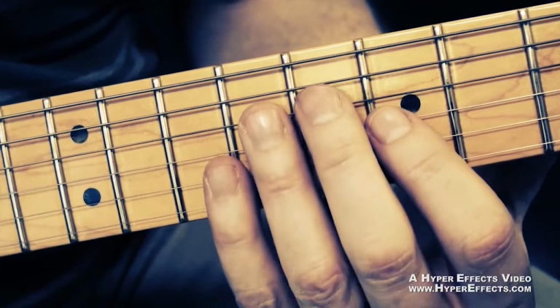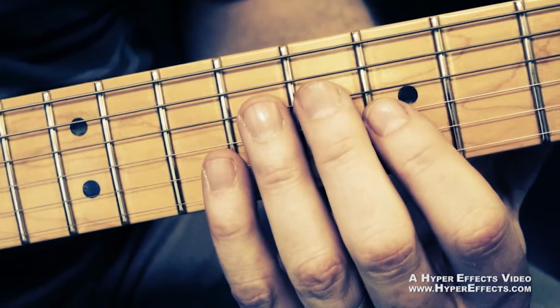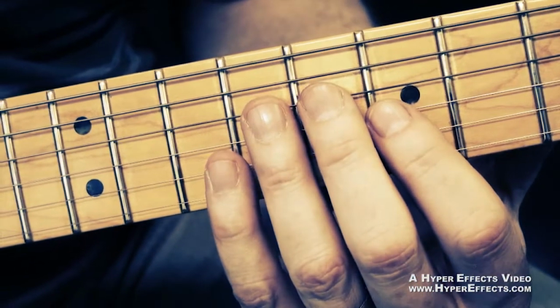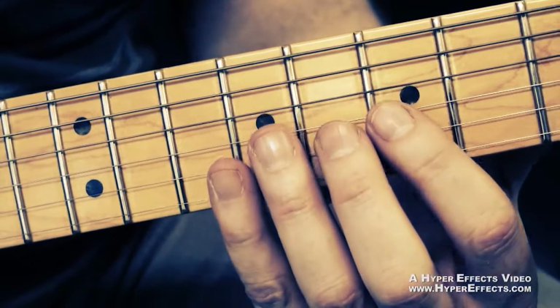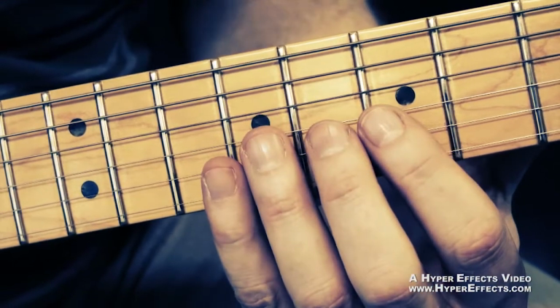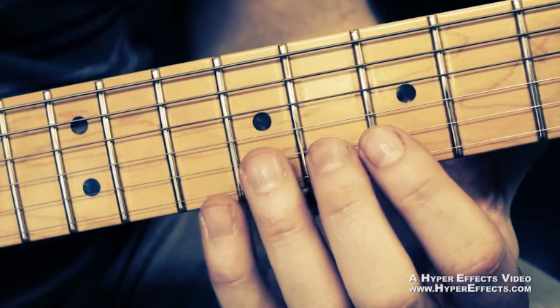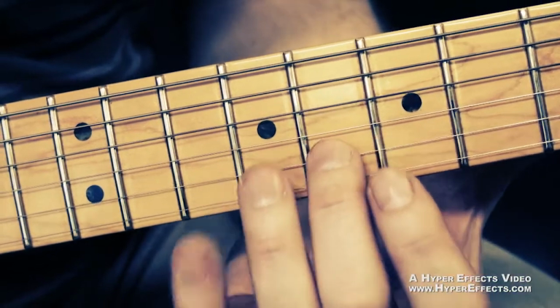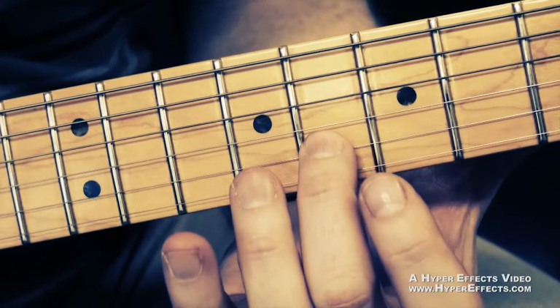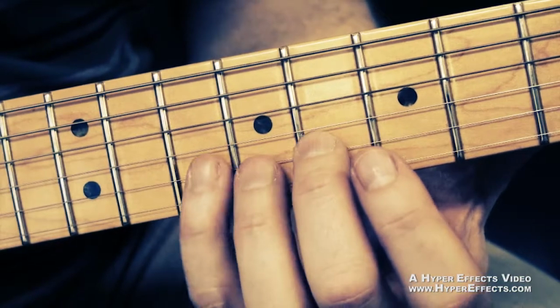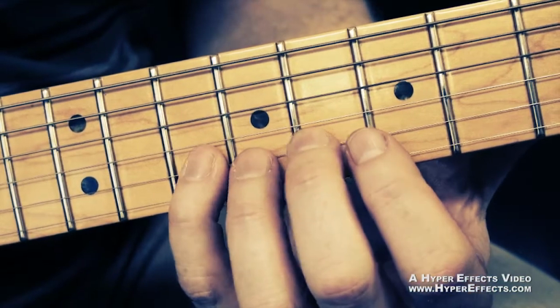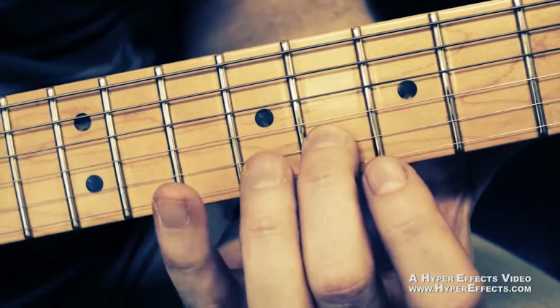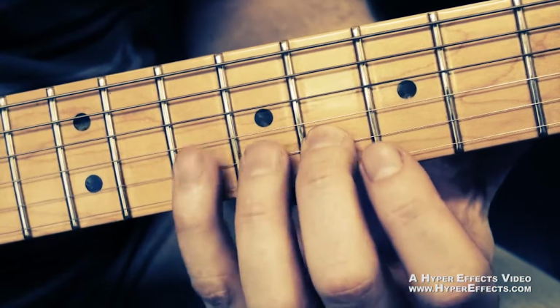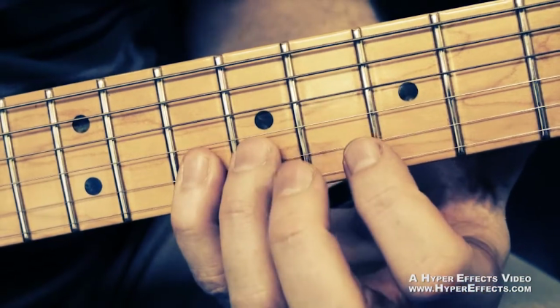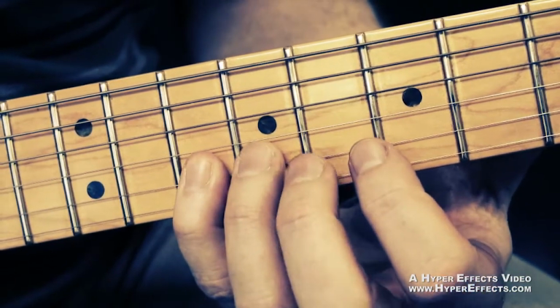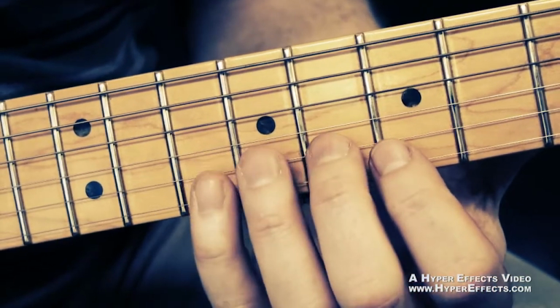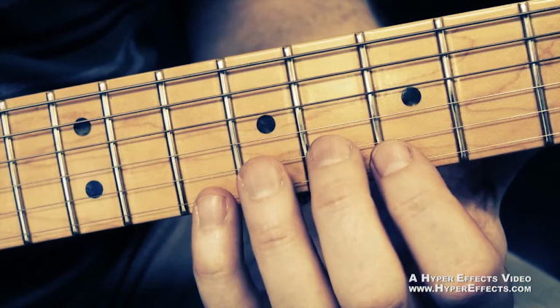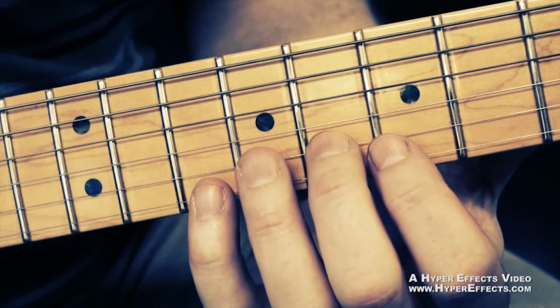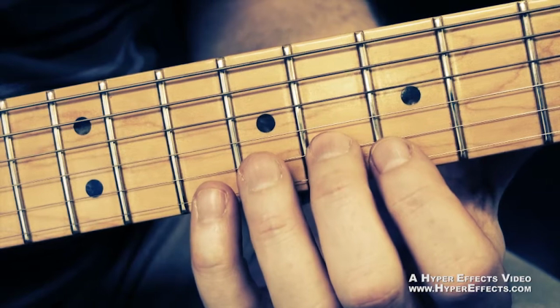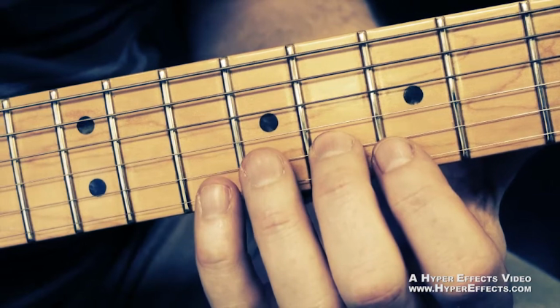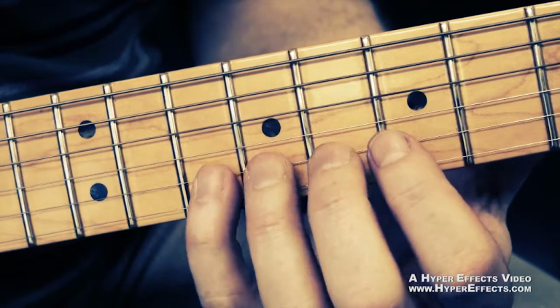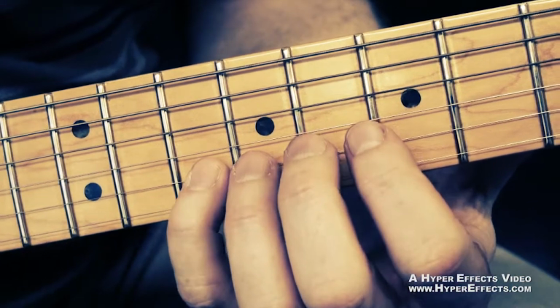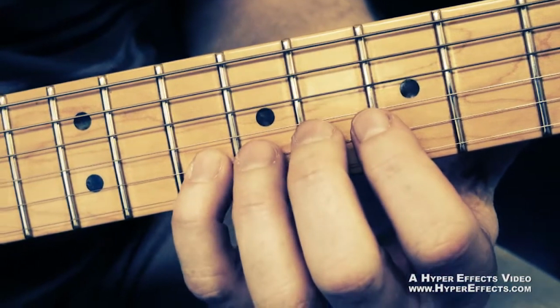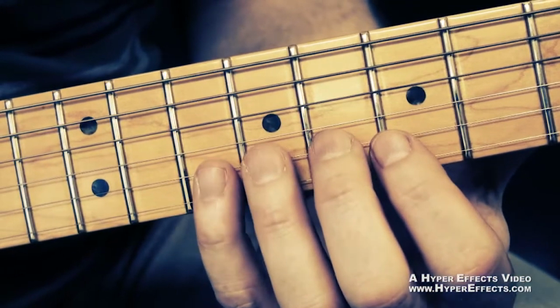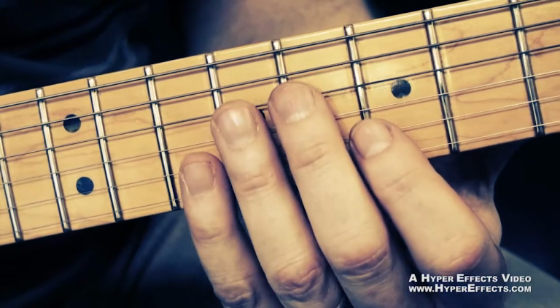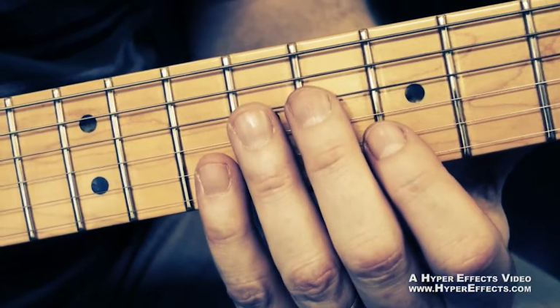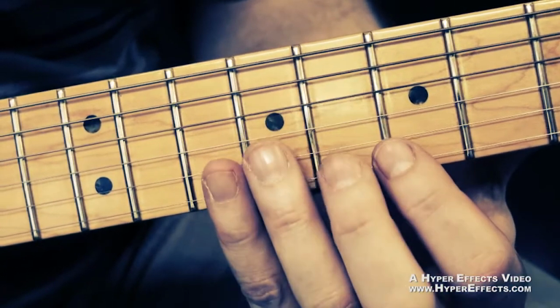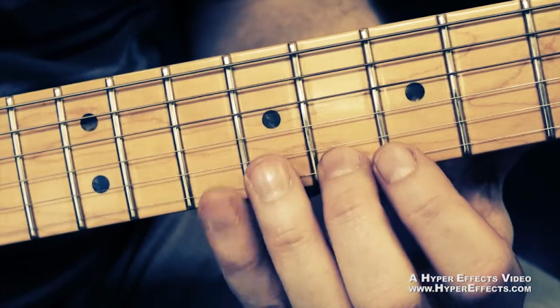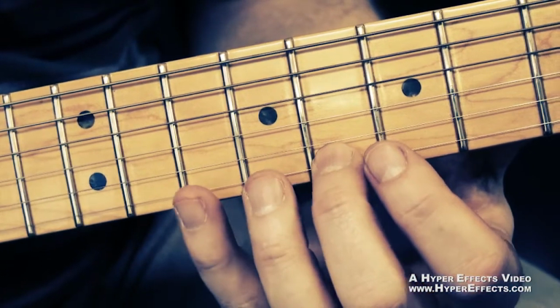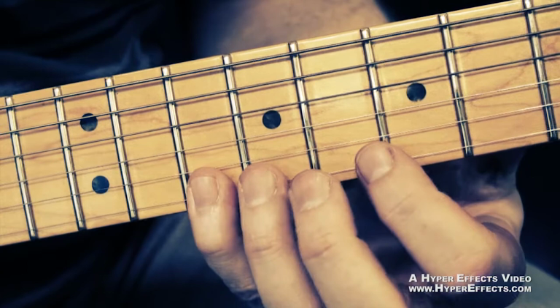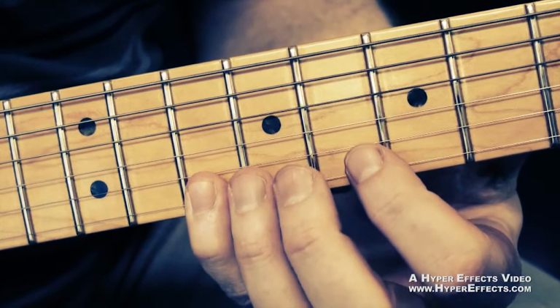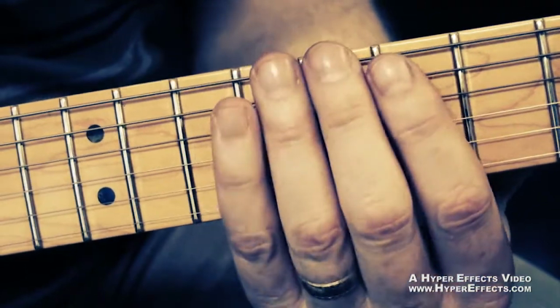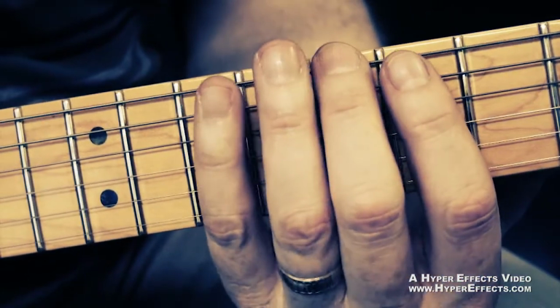That's on the G string. On the B string, middle finger then pinky — so that's the eighth fret to the tenth fret. And the same thing on the high E string. So here it is.